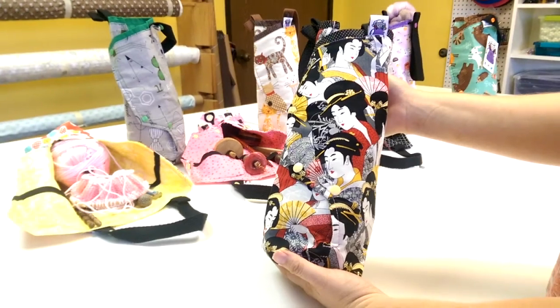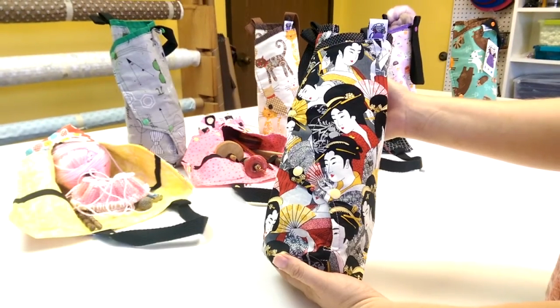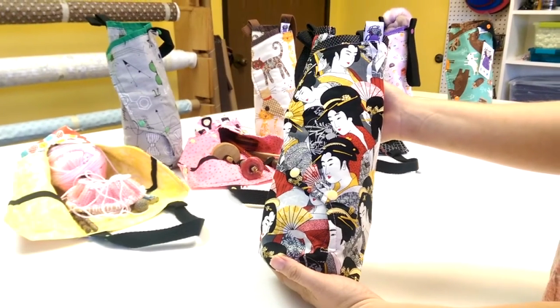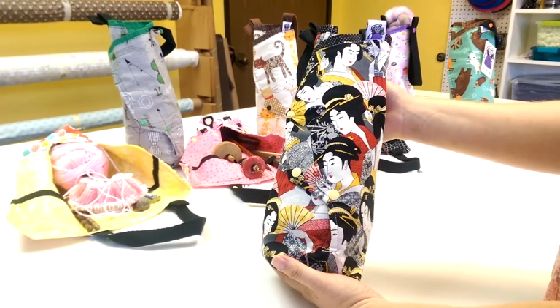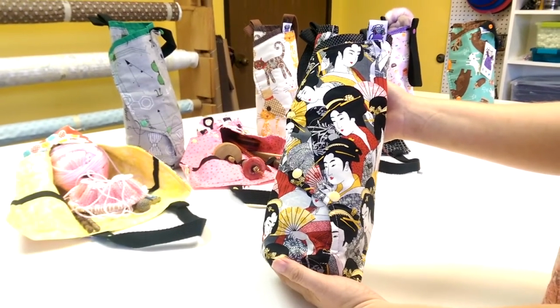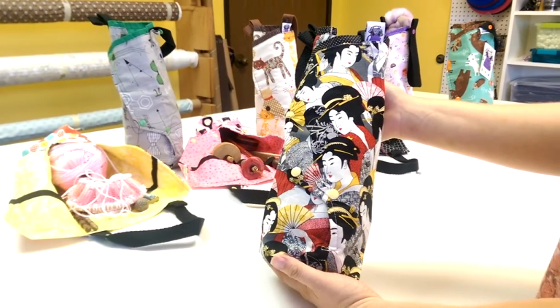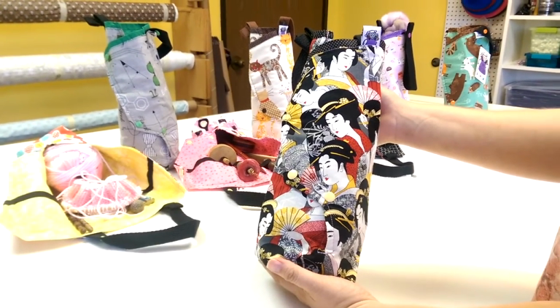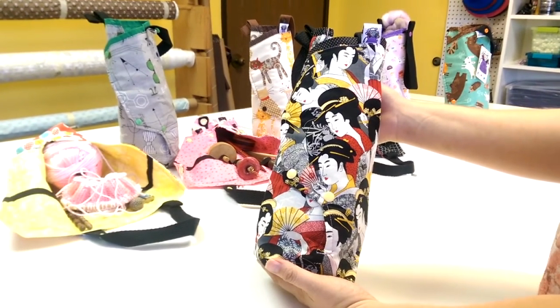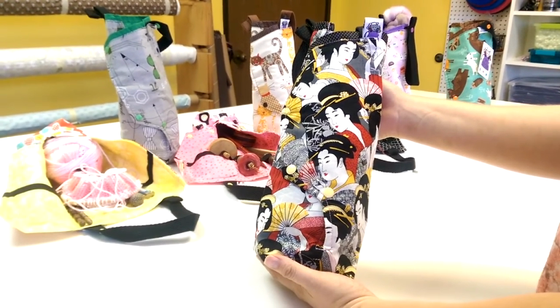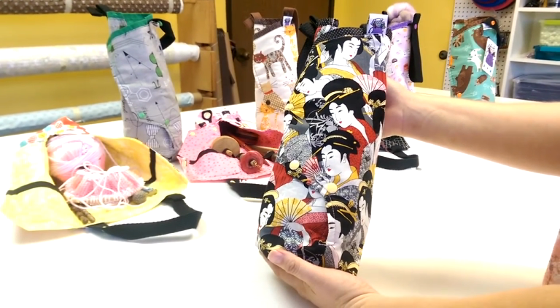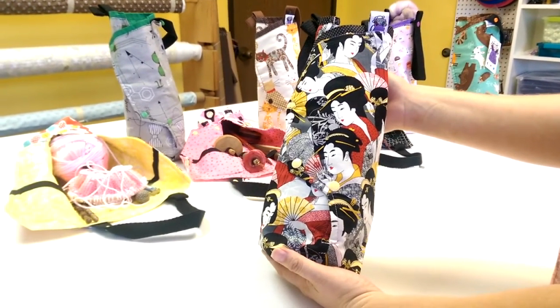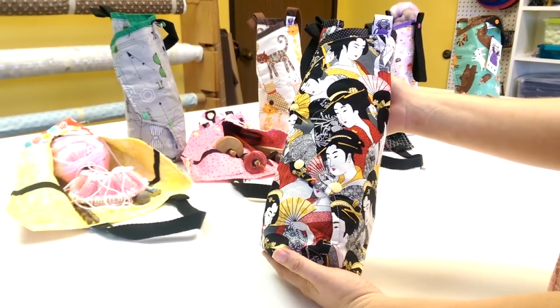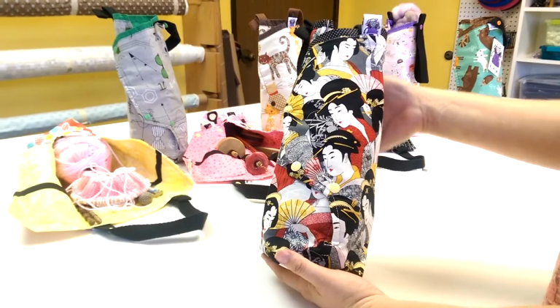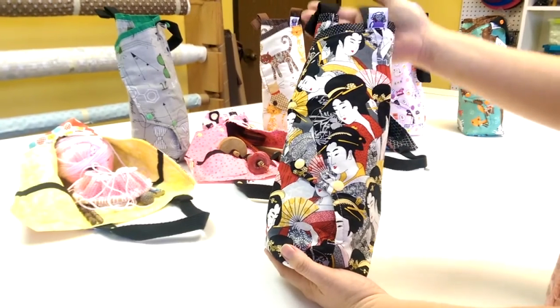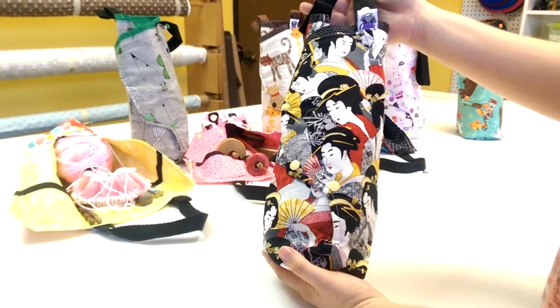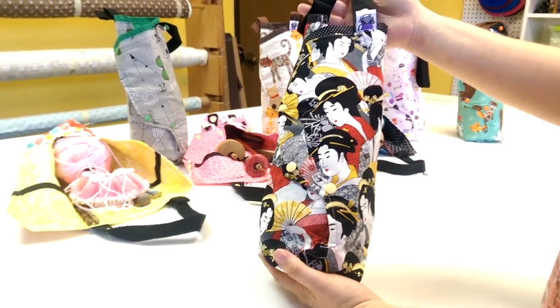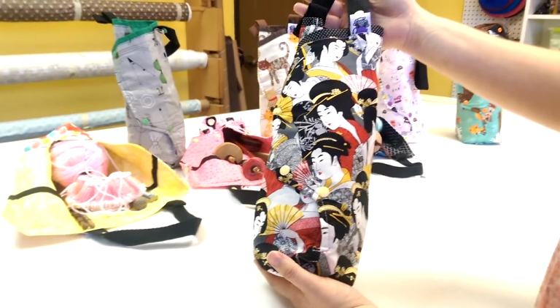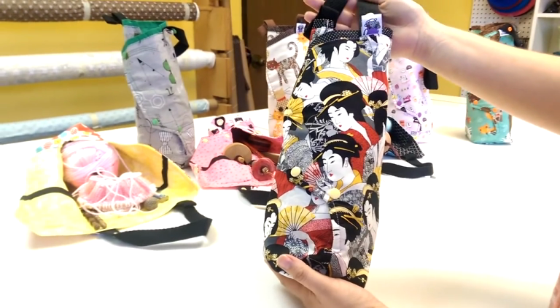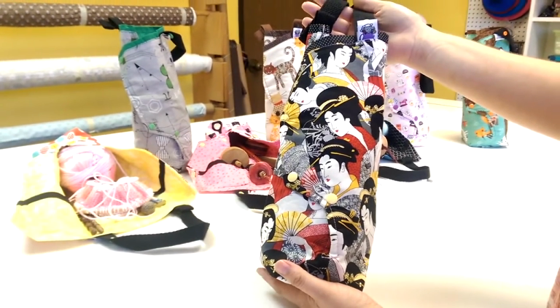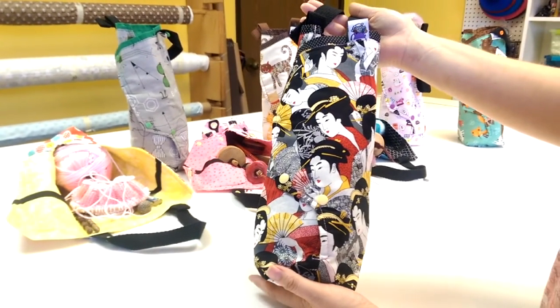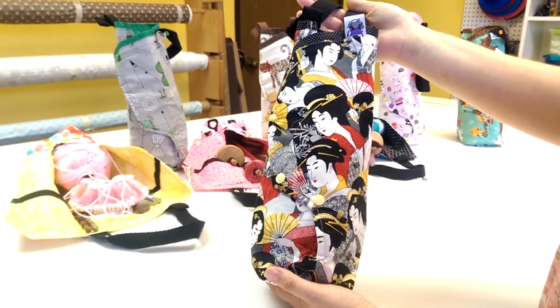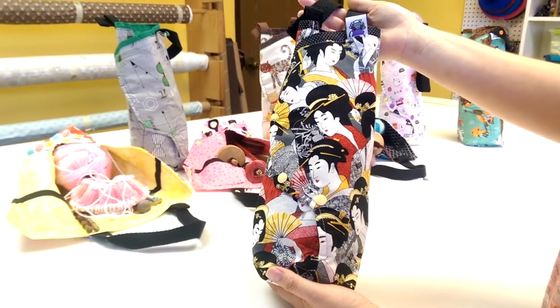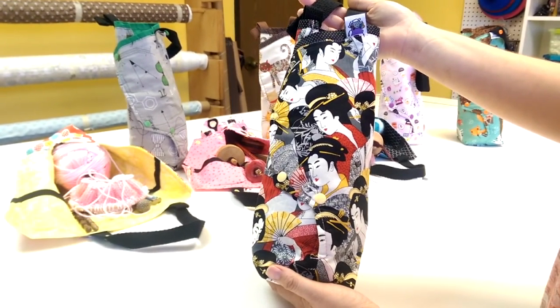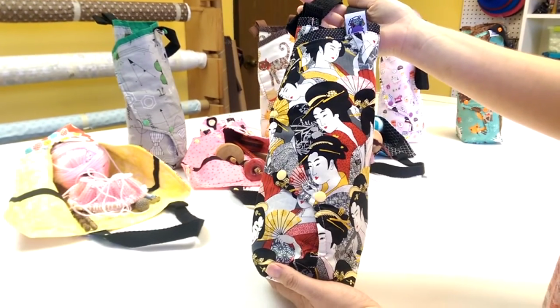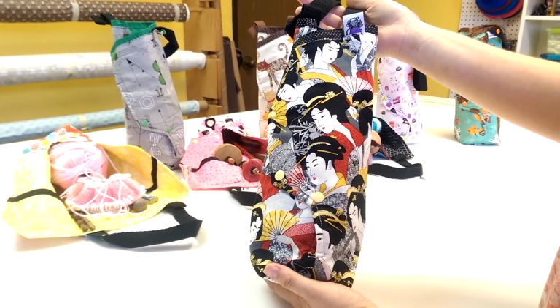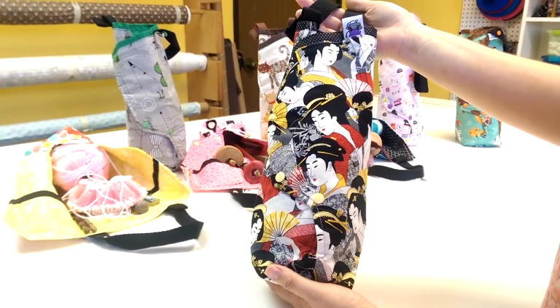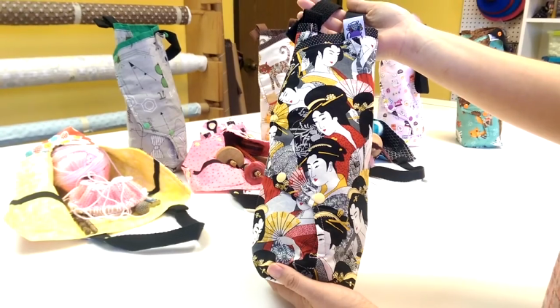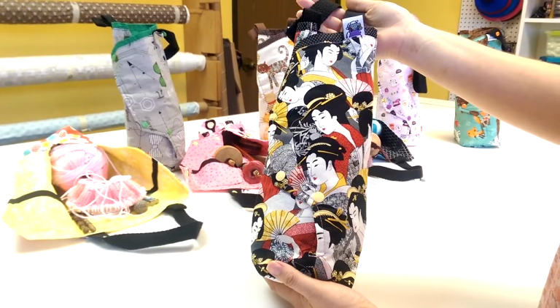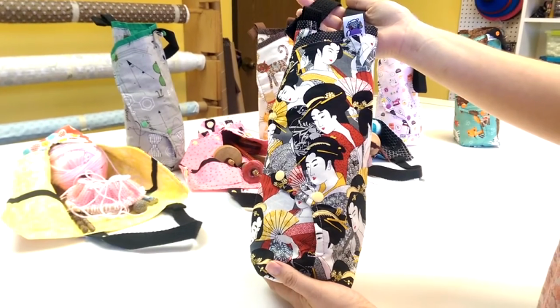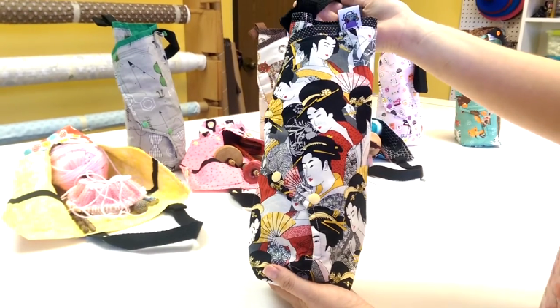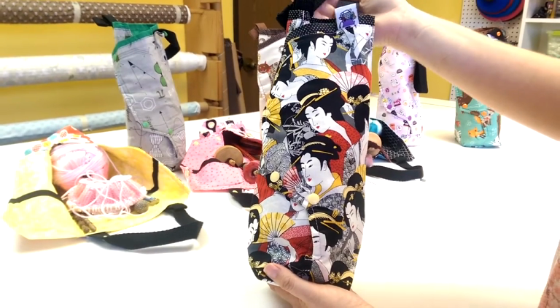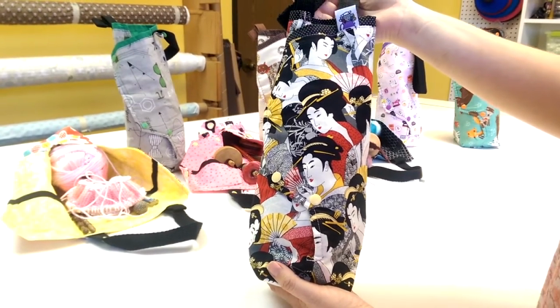Hi again, this is Laura from Slip Stitch Studios and today we're going to talk about the Spindle Tote. I designed the Spindle Tote to be the answer for drop spinners, support spinners, and spinning wheel spinners.